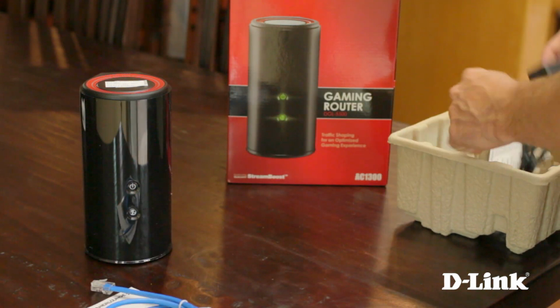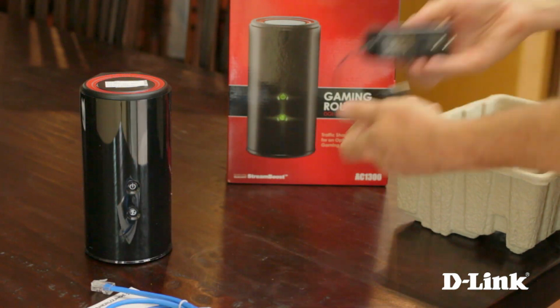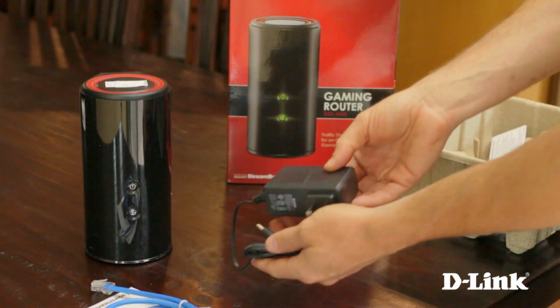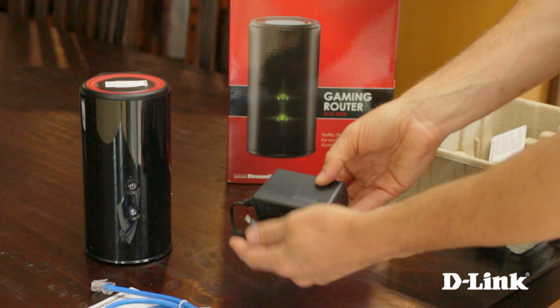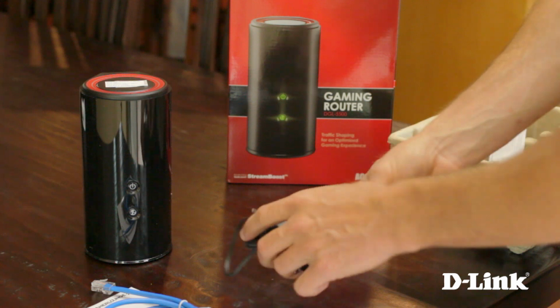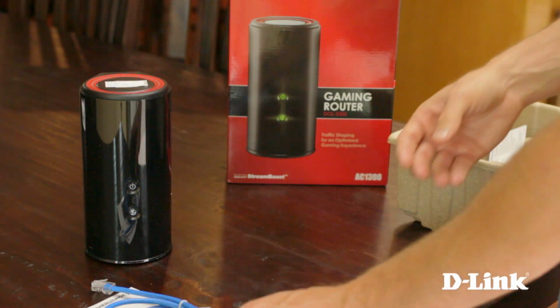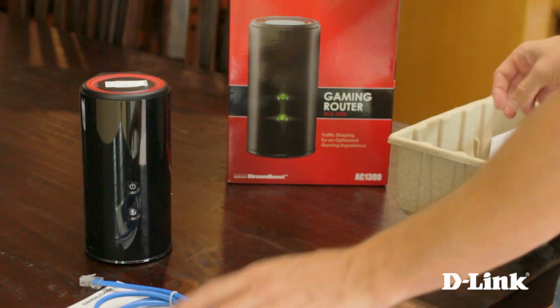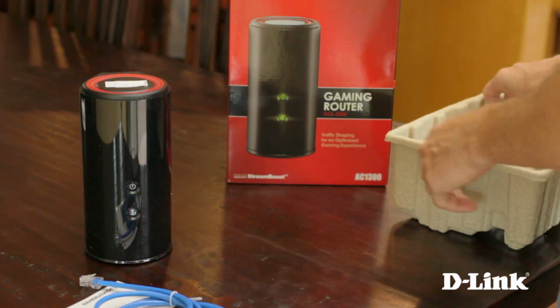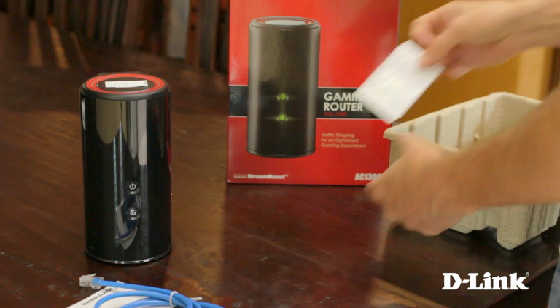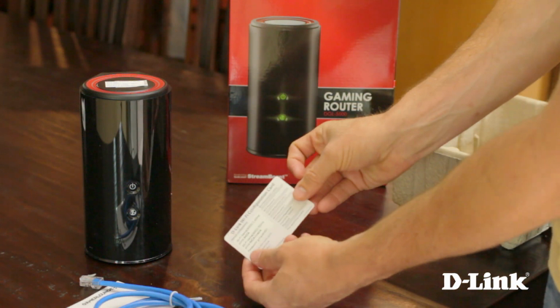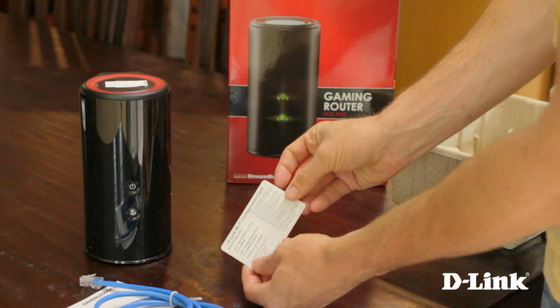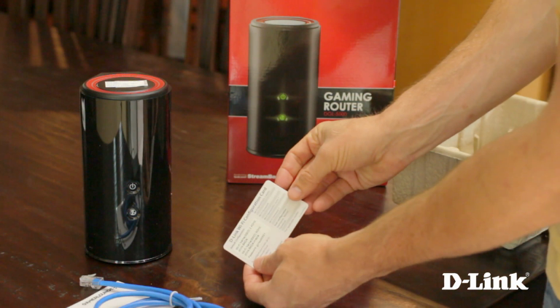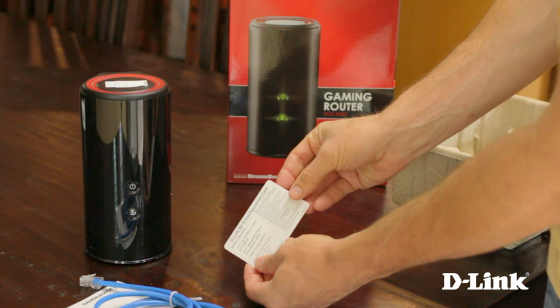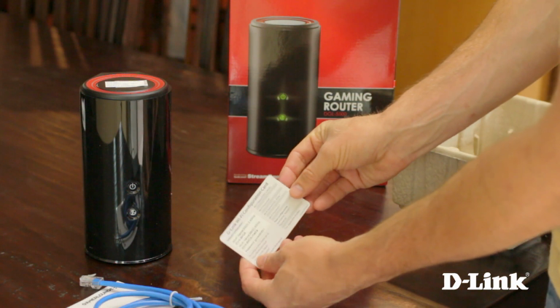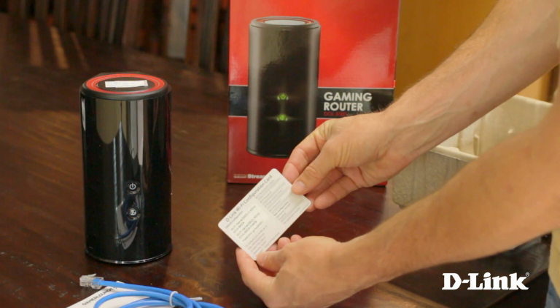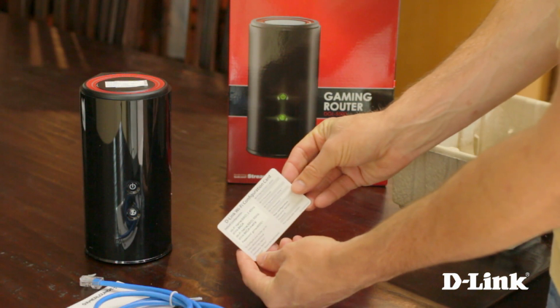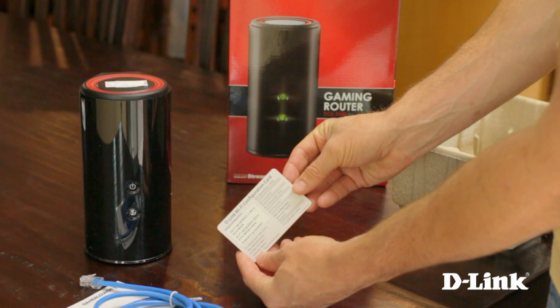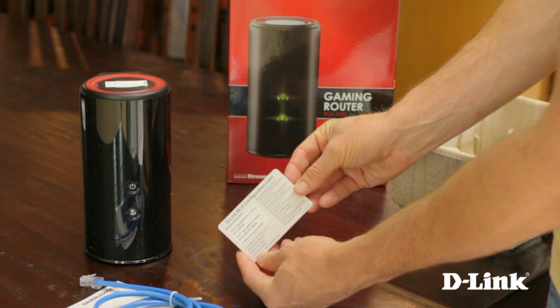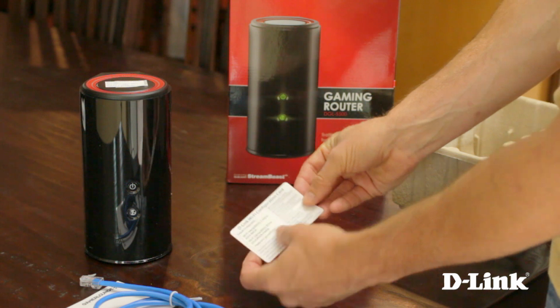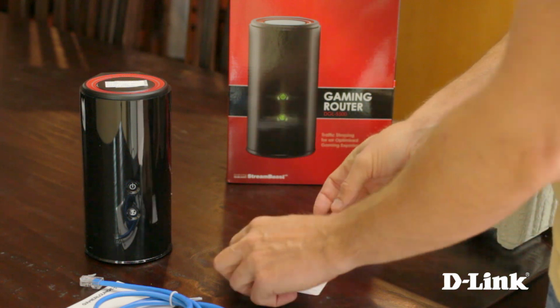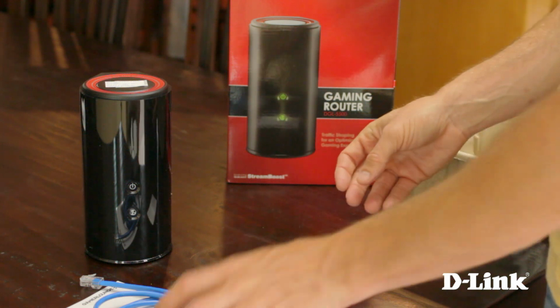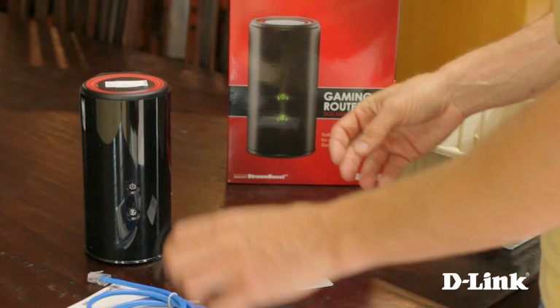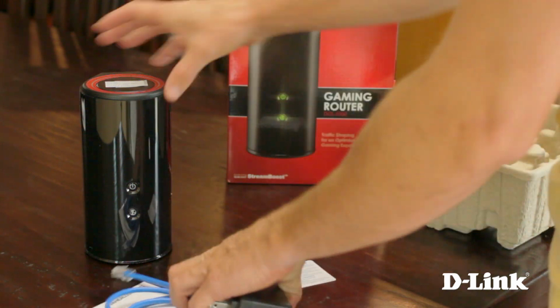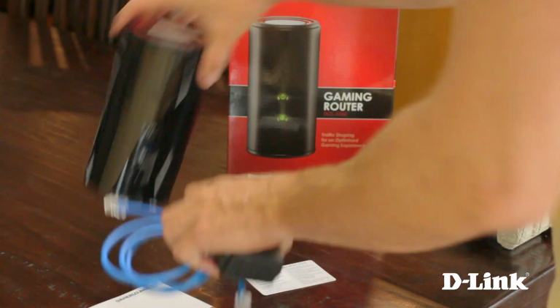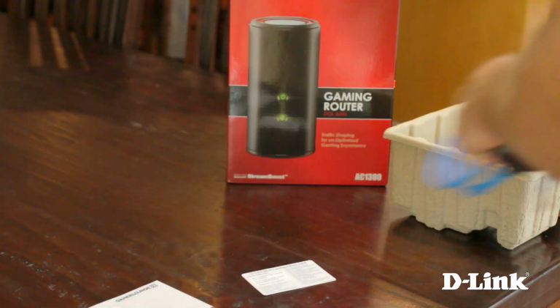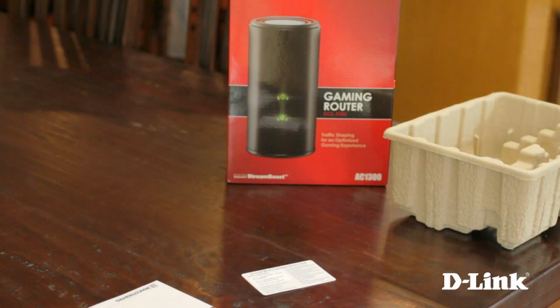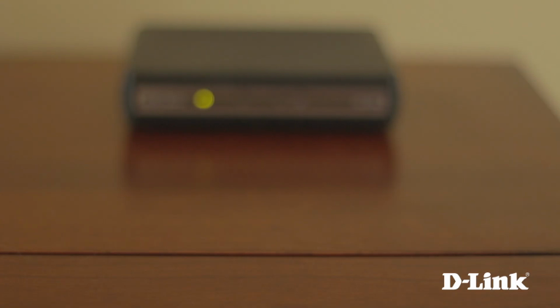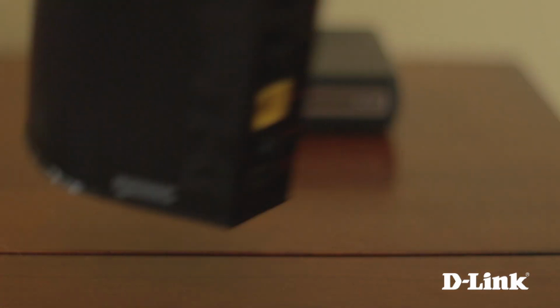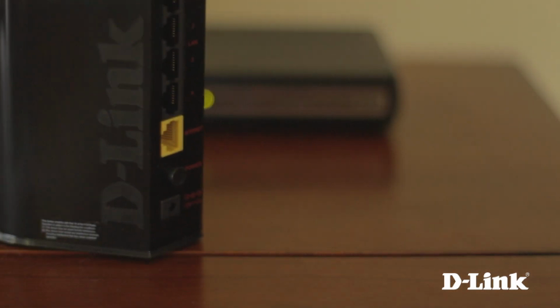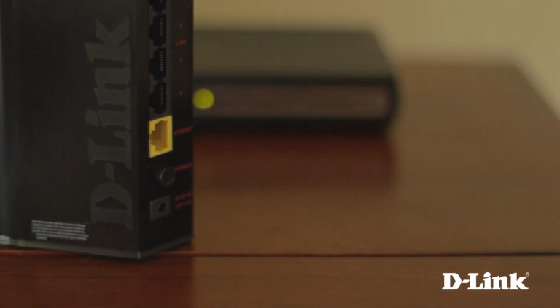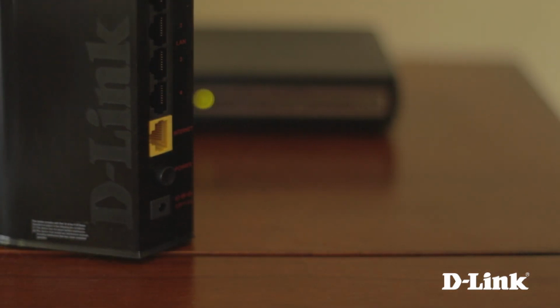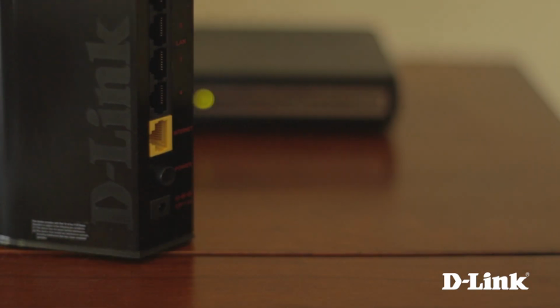You also have a standard ethernet cable, a power adapter, and a handy WiFi configuration card, also with the wireless SSID name and network key on it. Now grab the router and cables and head over to your broadband modem.